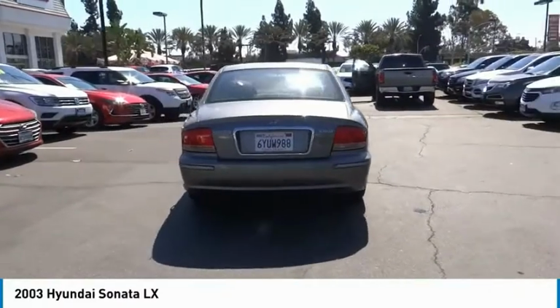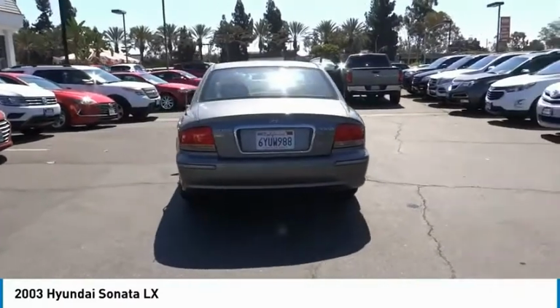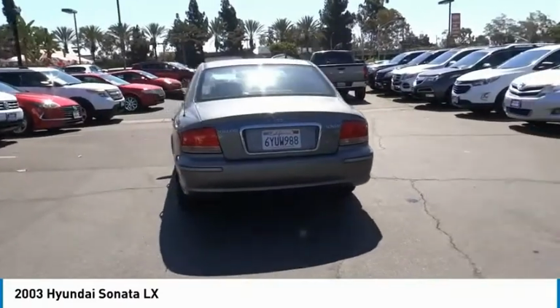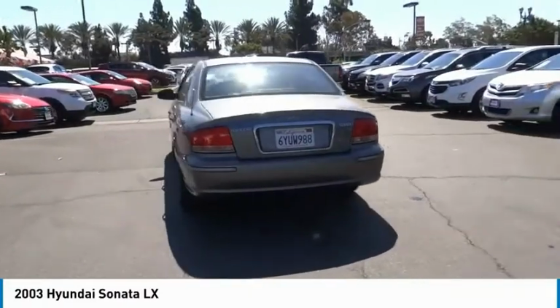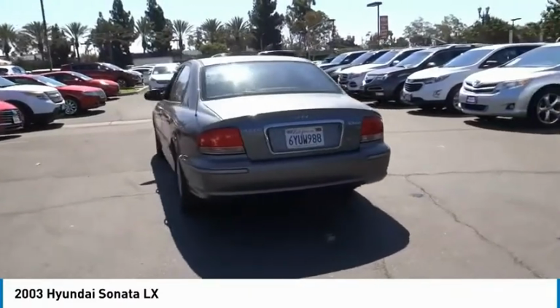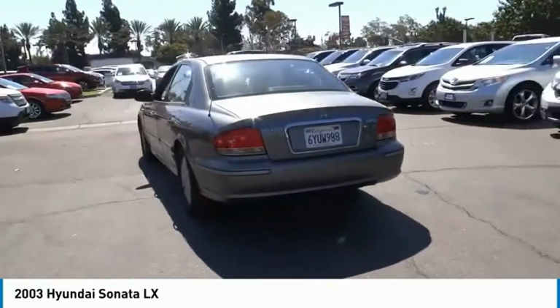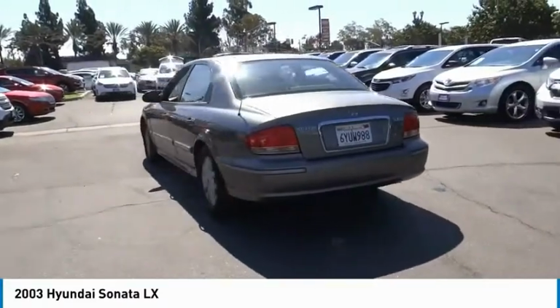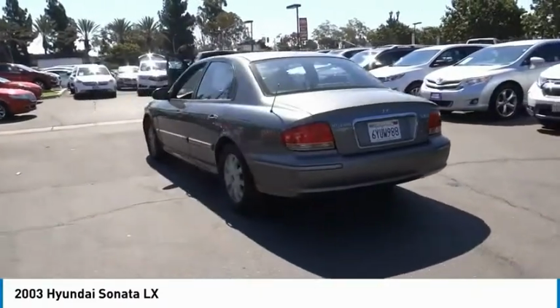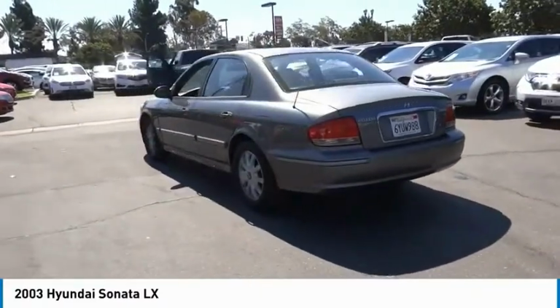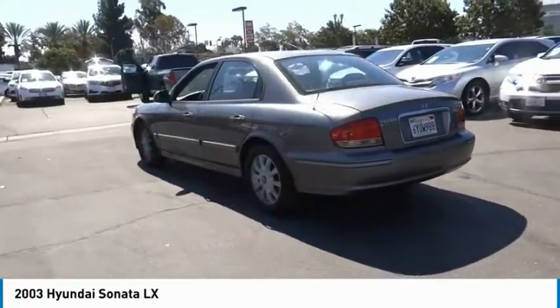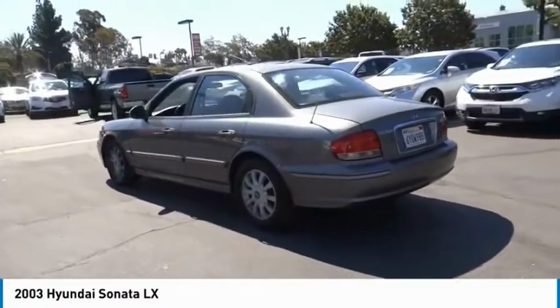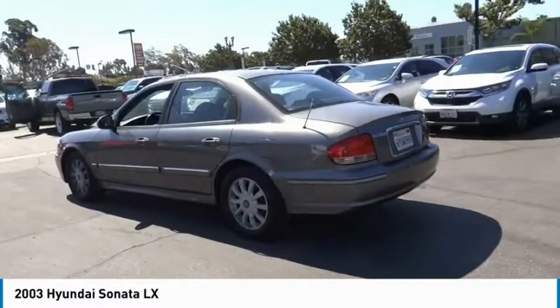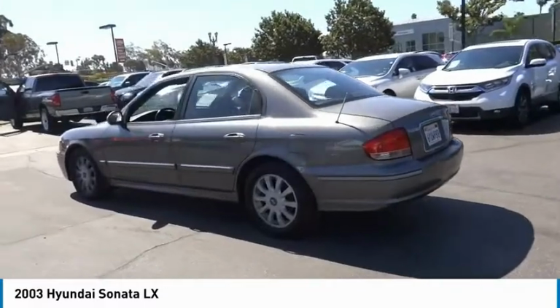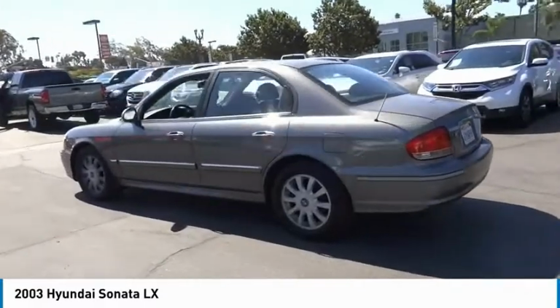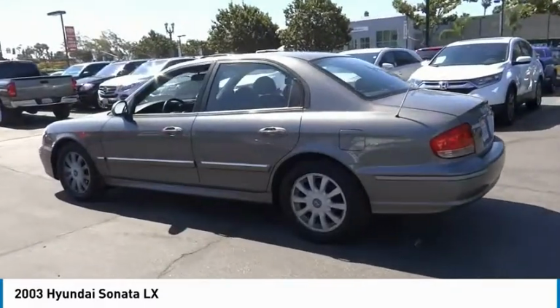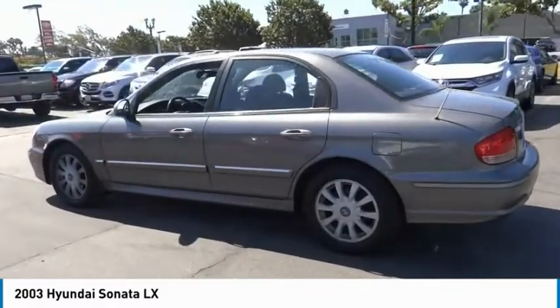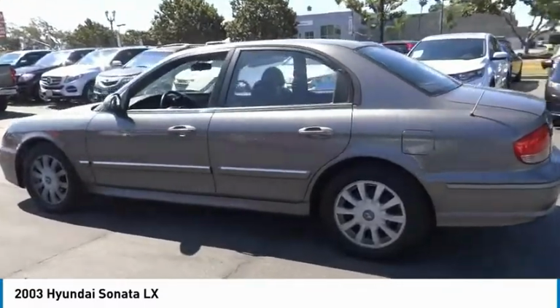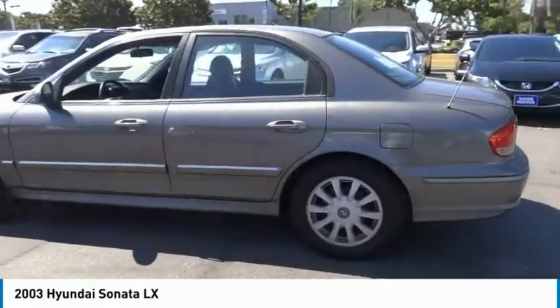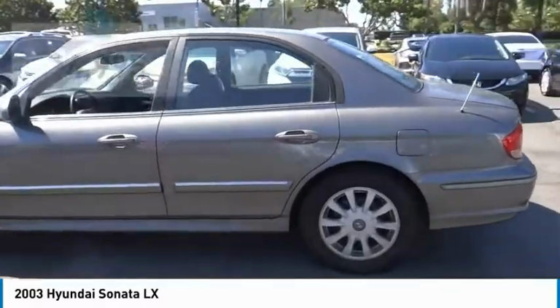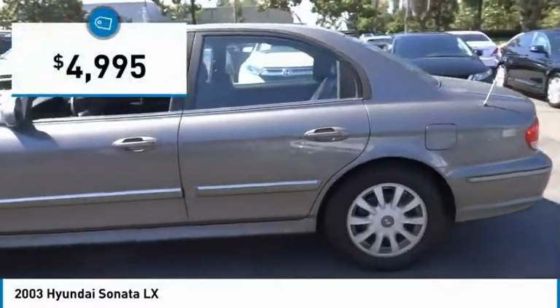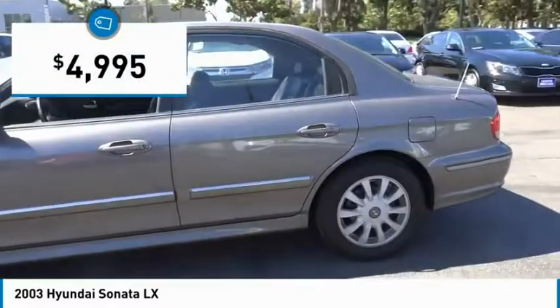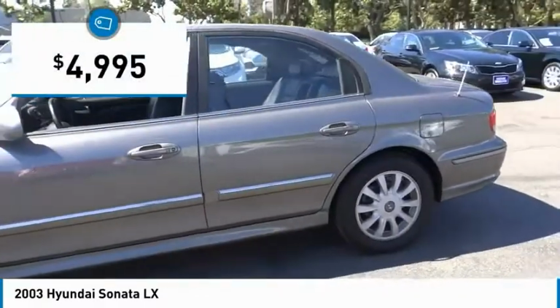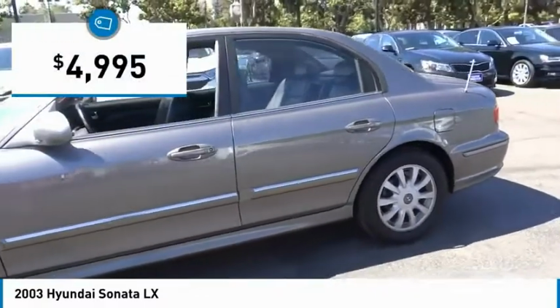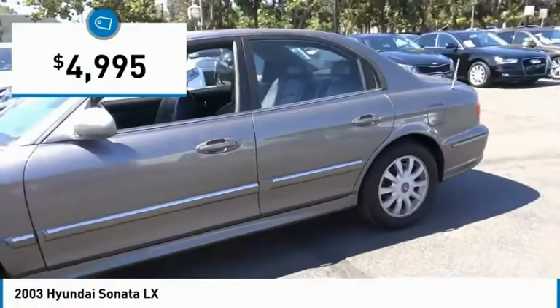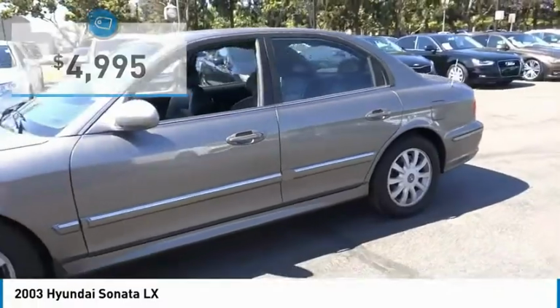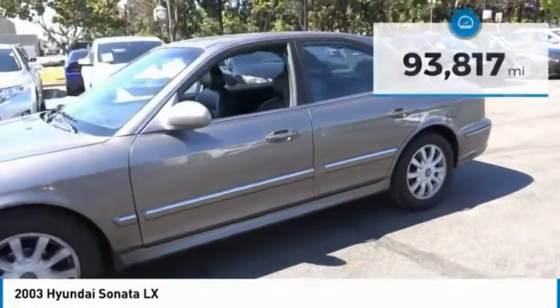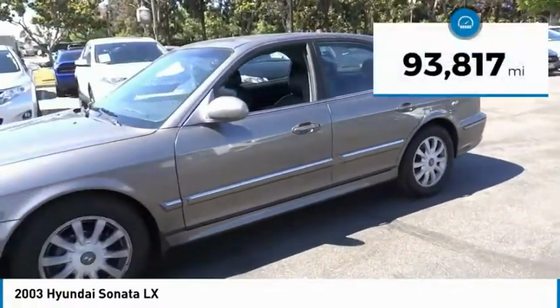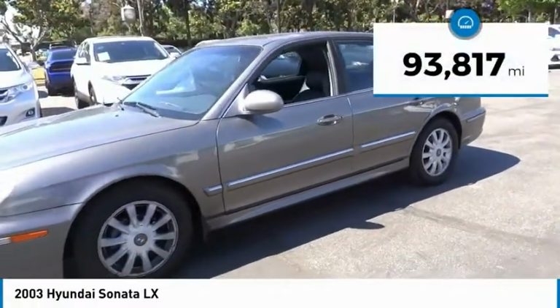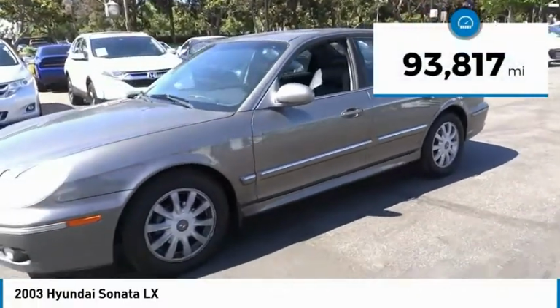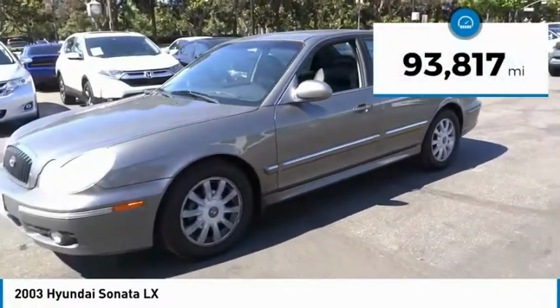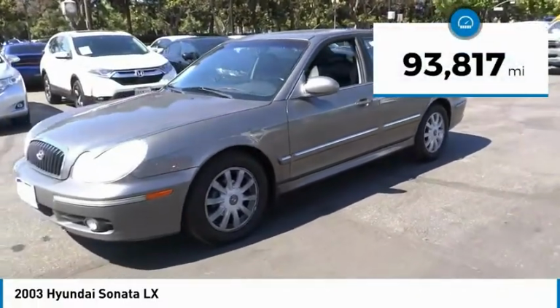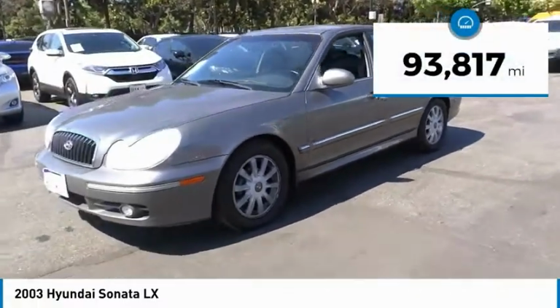Don't forget the exterior corrosion protection — a 14-step roto dip system that provides unmatched protection for your Sonata — and is priced below $5,000. This vehicle has less than 95,000 miles.